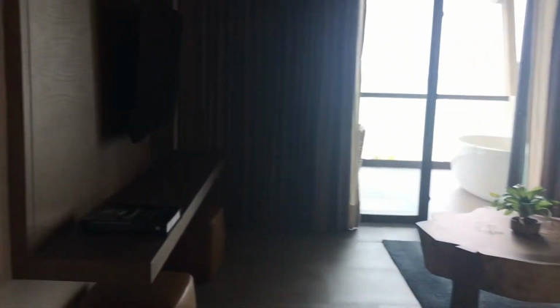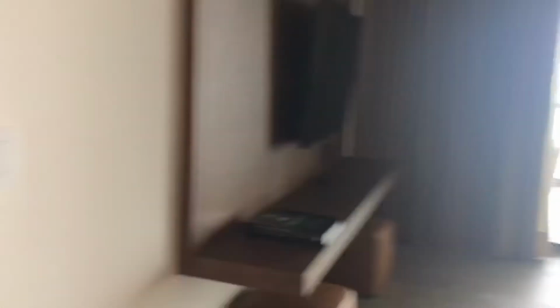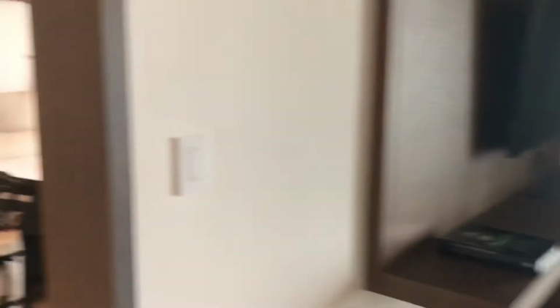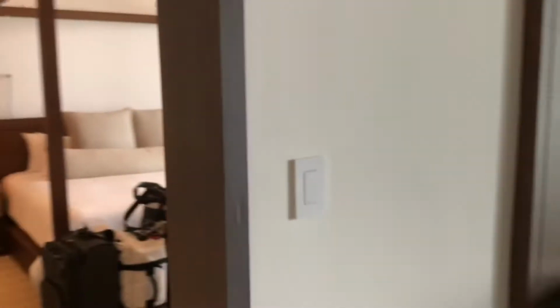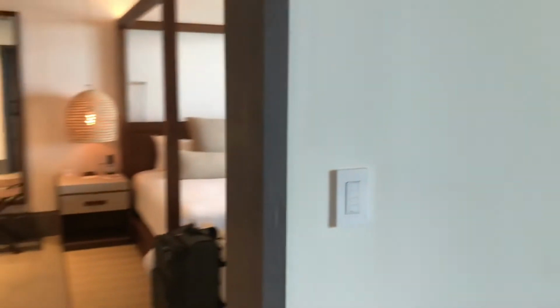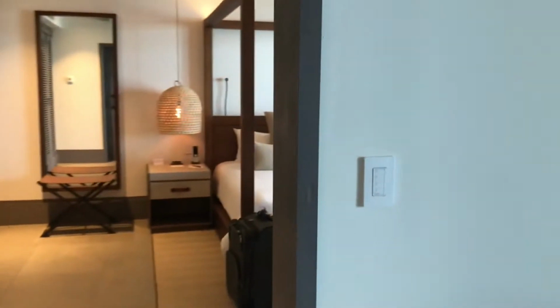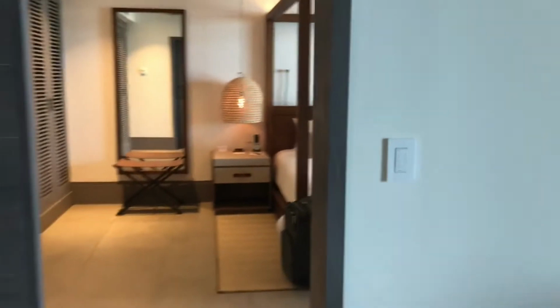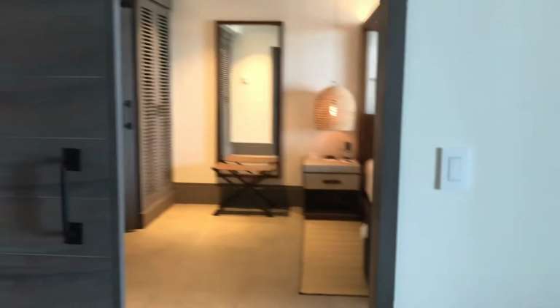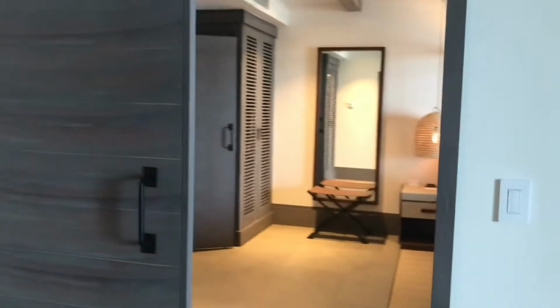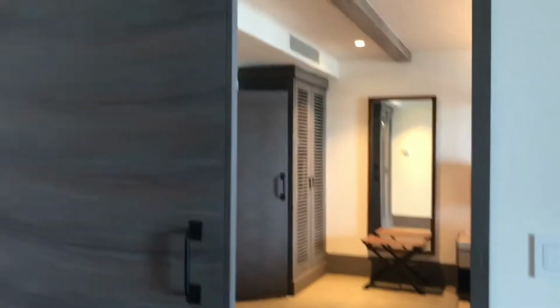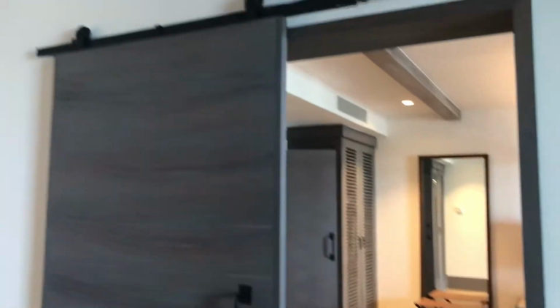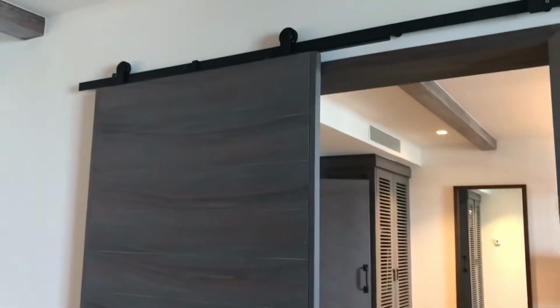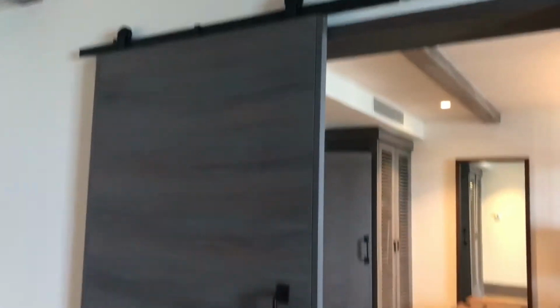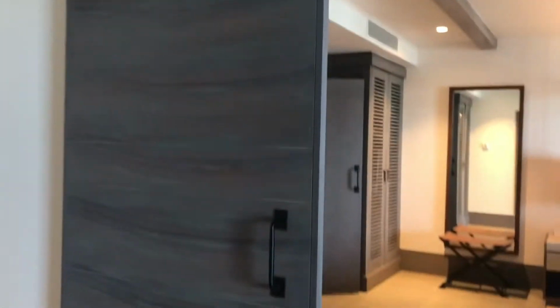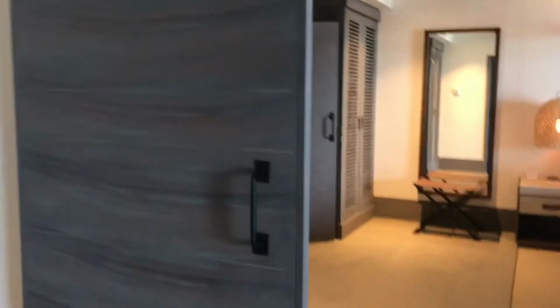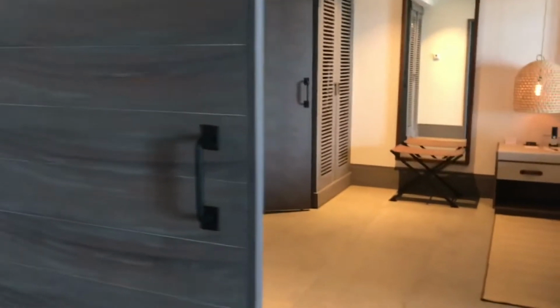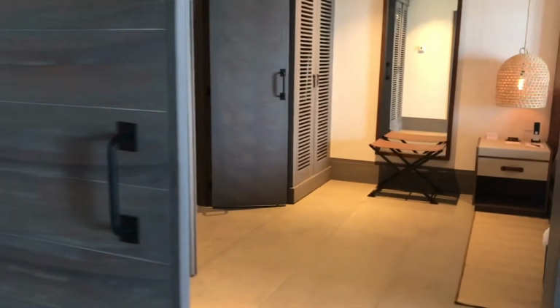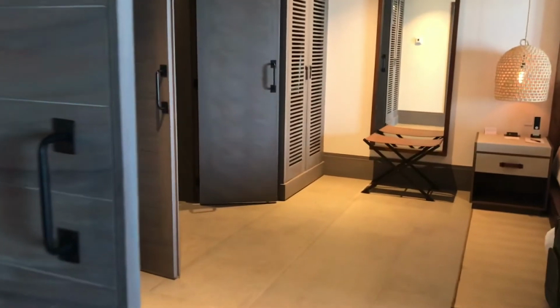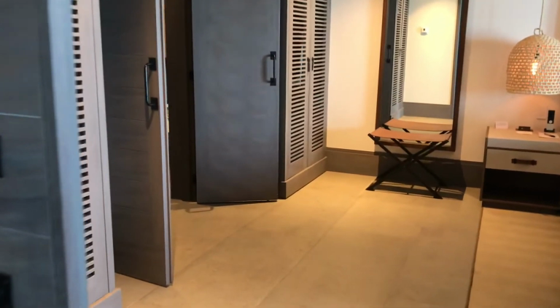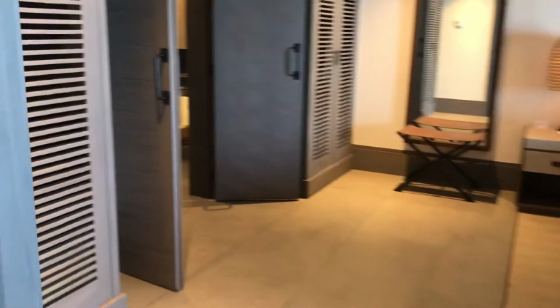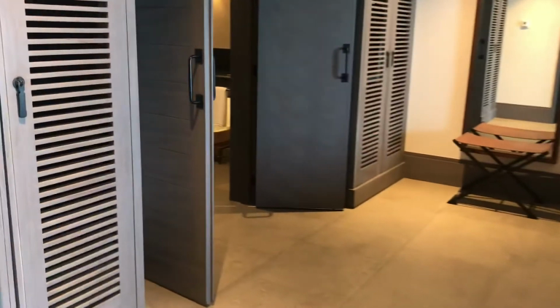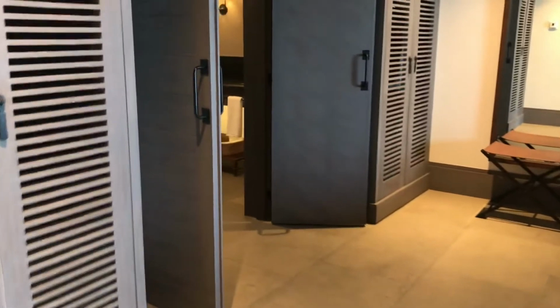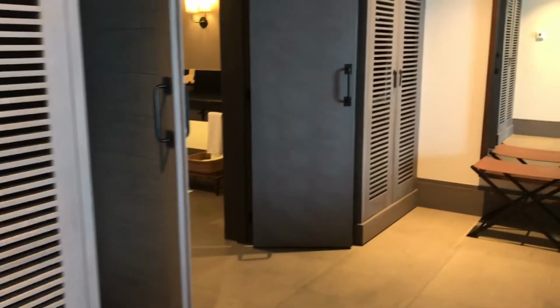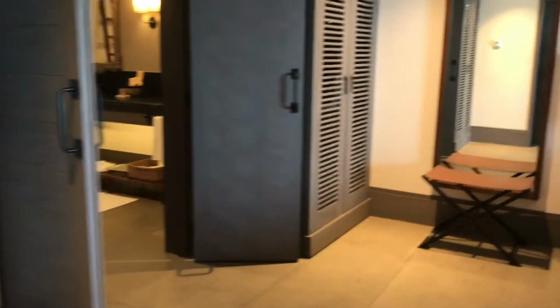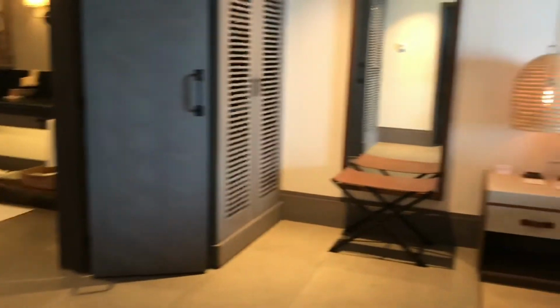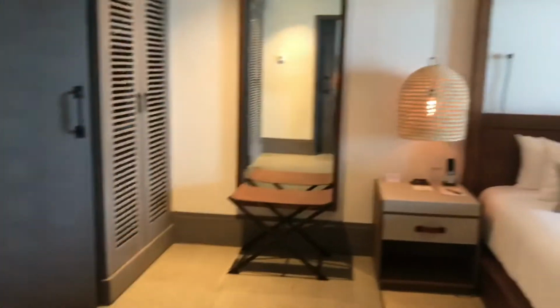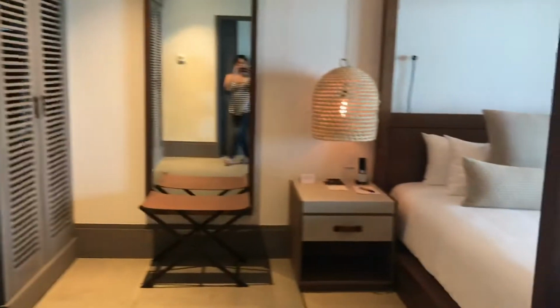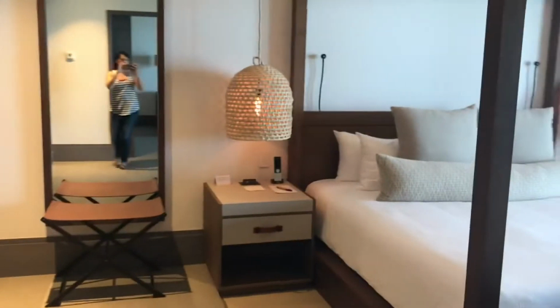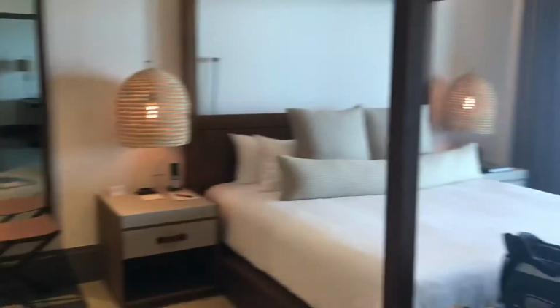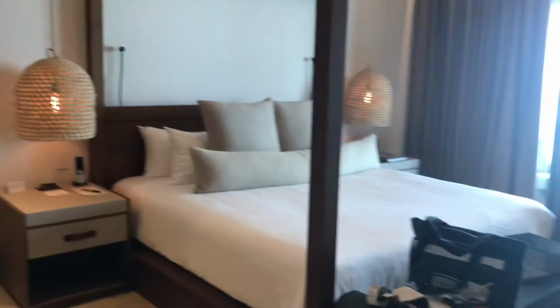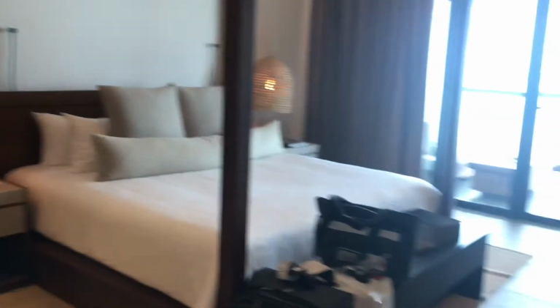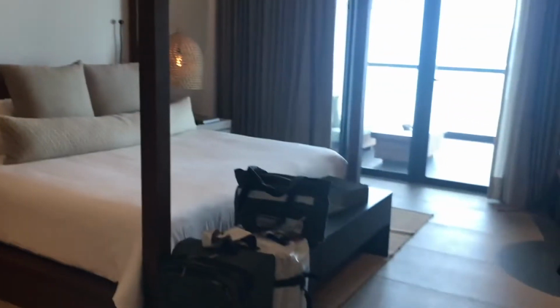And then as we come into the bedroom, it does close up, so if you have any guests over you could just shut the door. Two closets. King bed. TV.